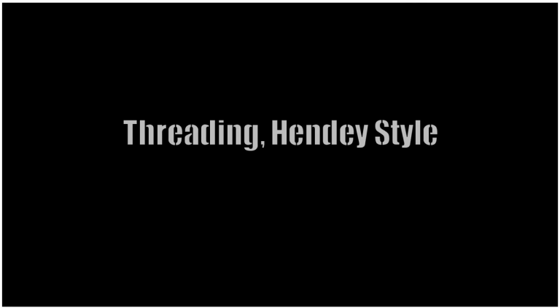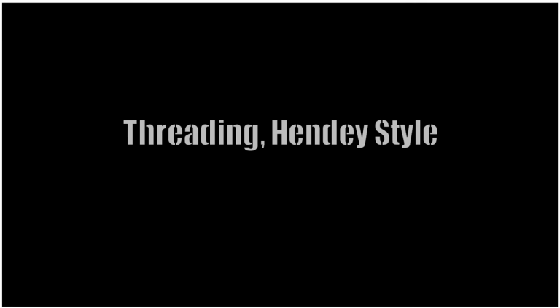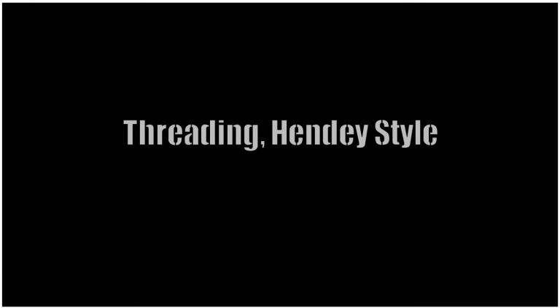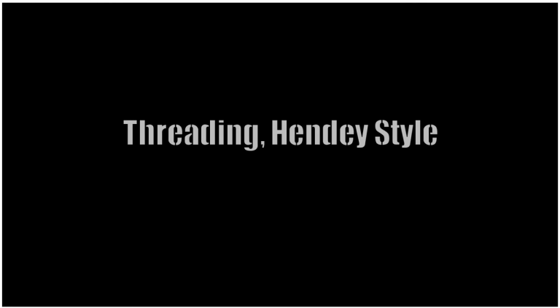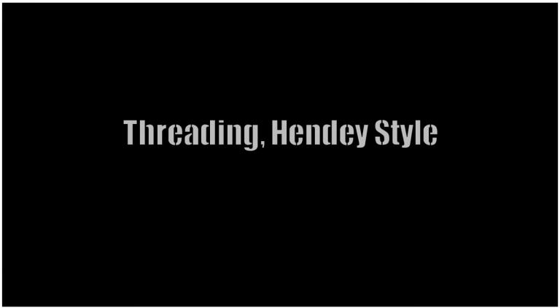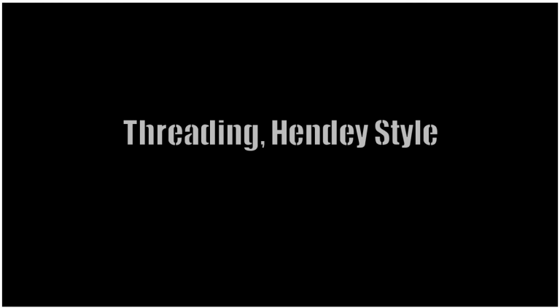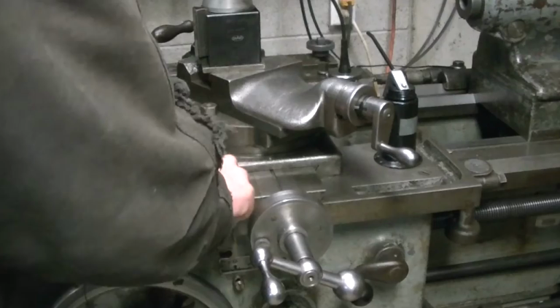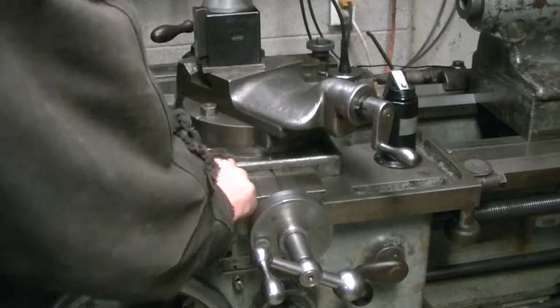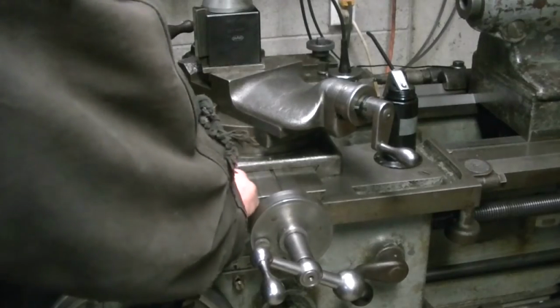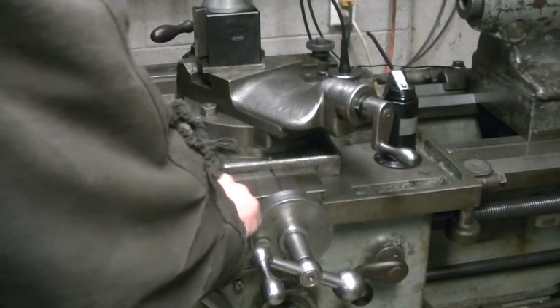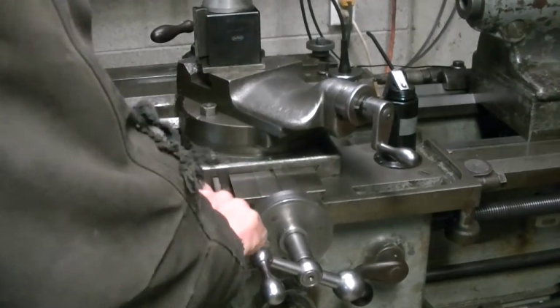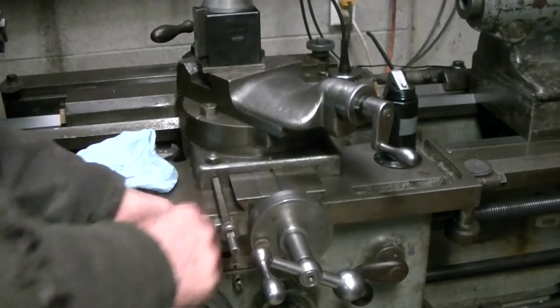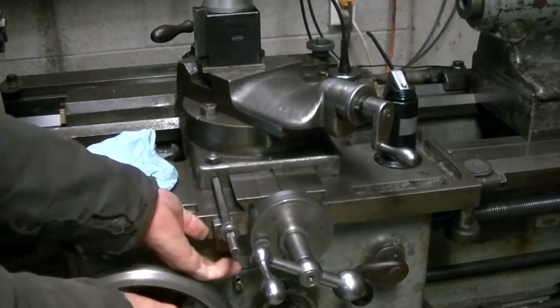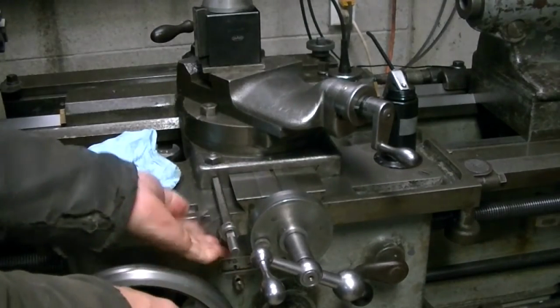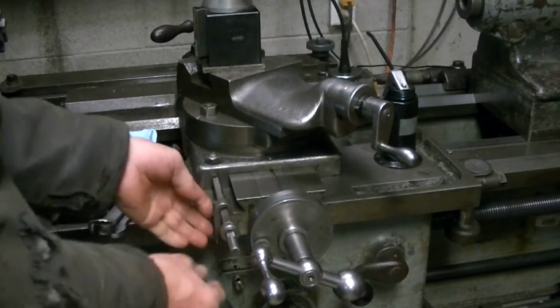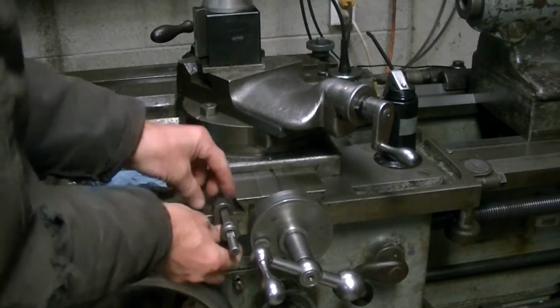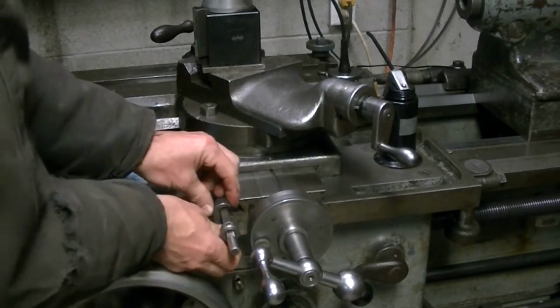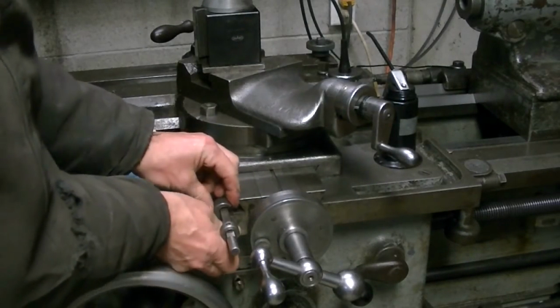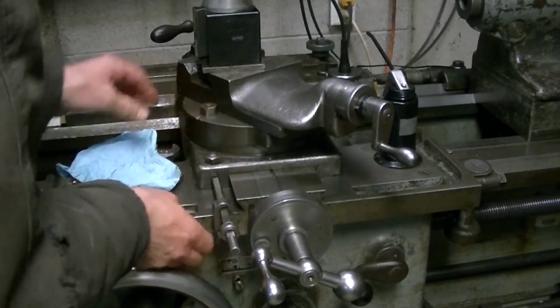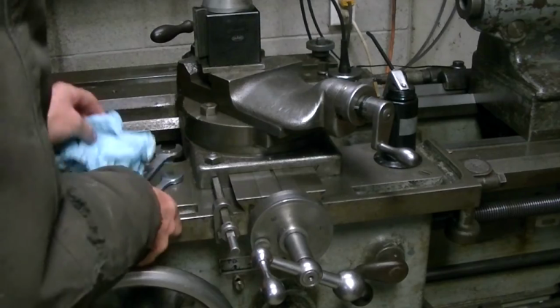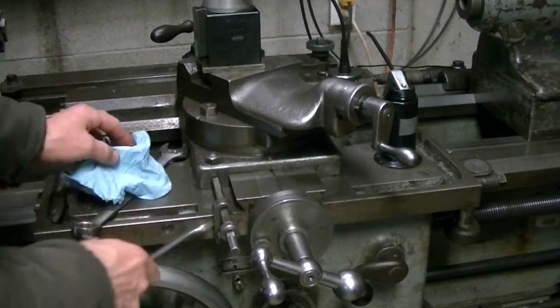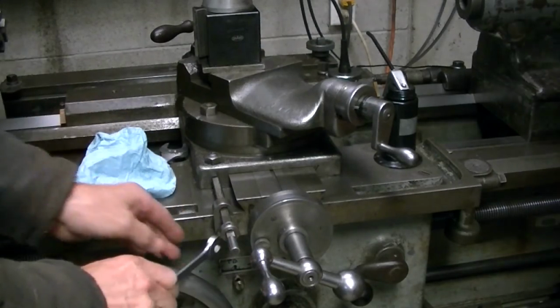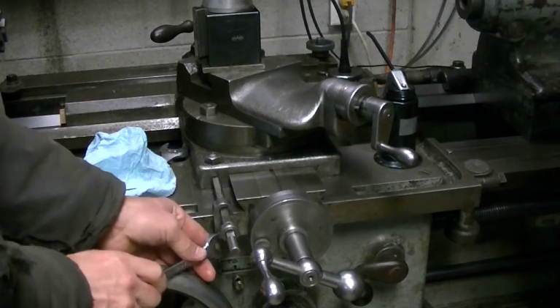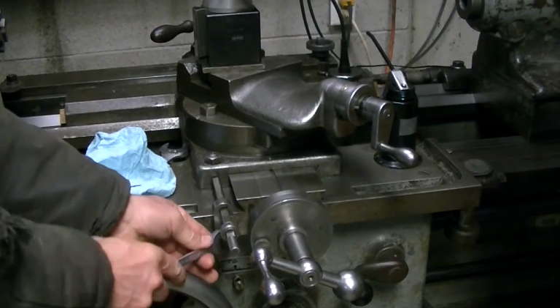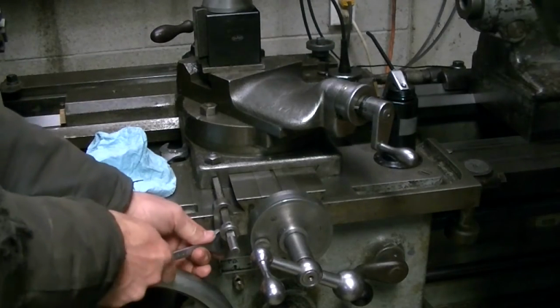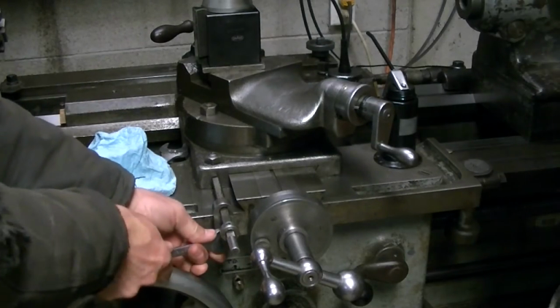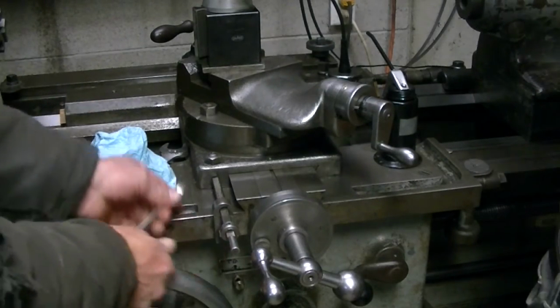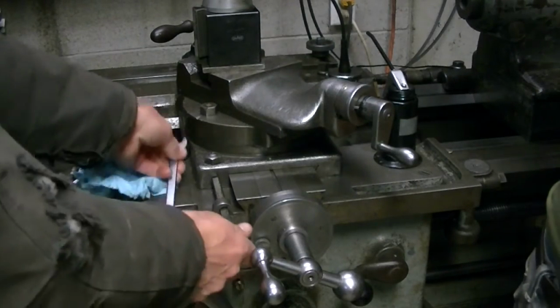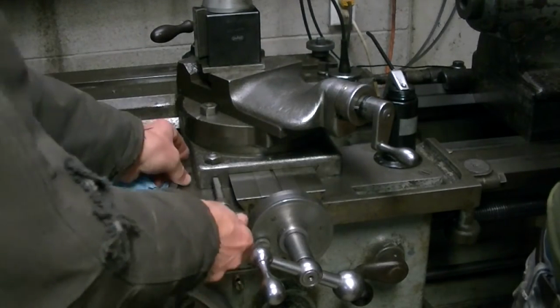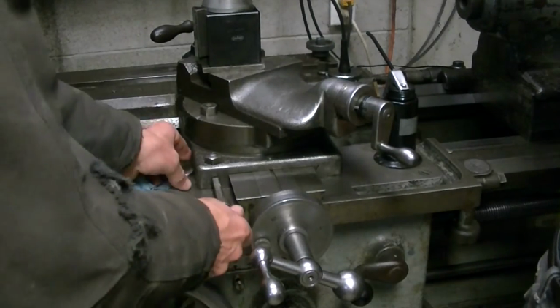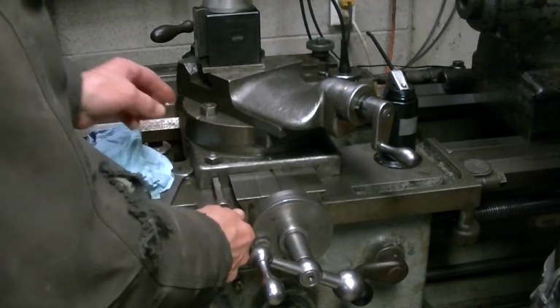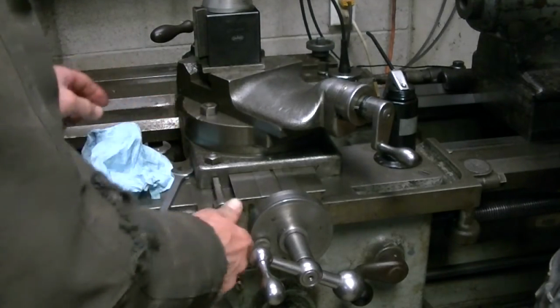Here I am throwing up a video on threading. I just realized that the Hendy has got some unique features, so I thought I'd just do a quick video.